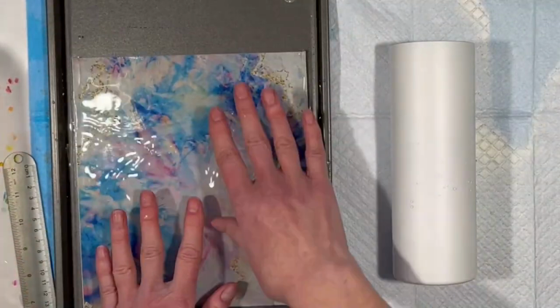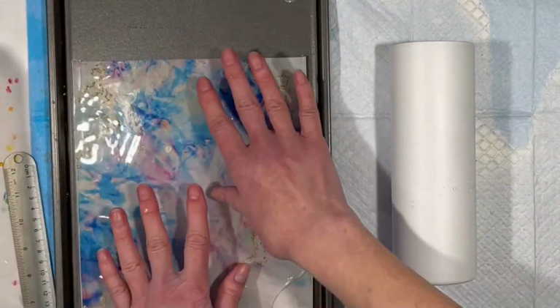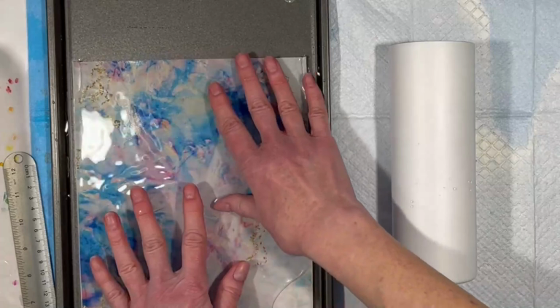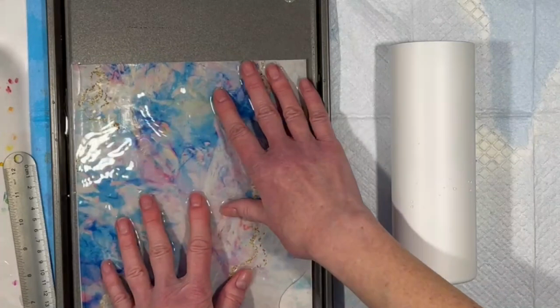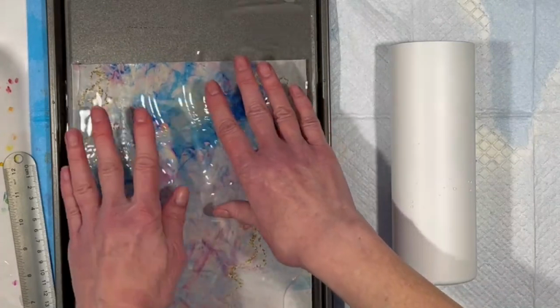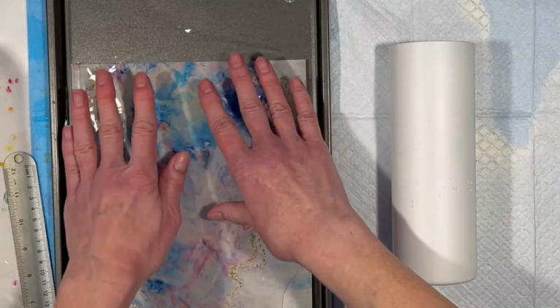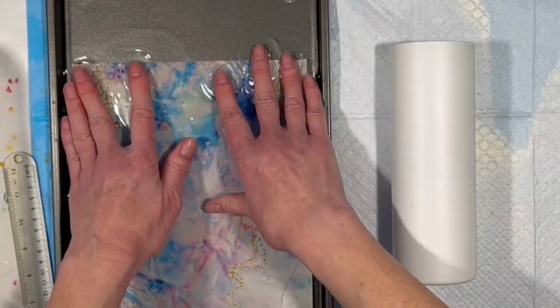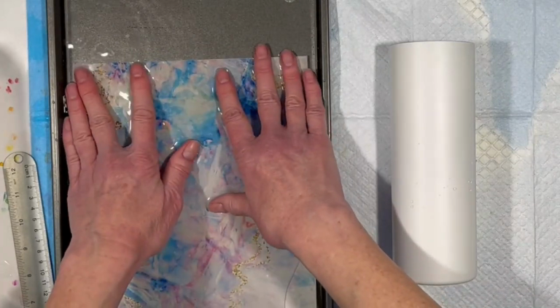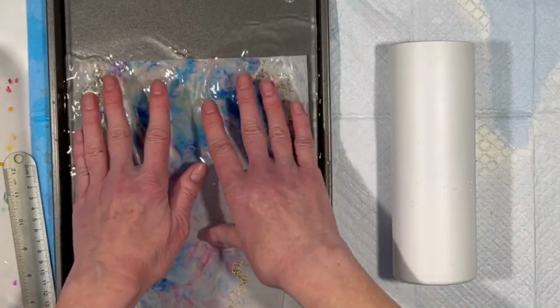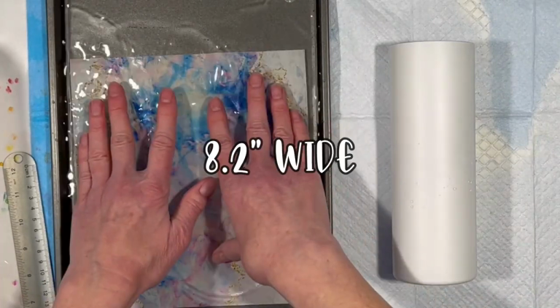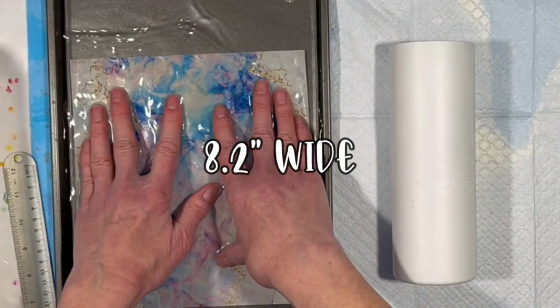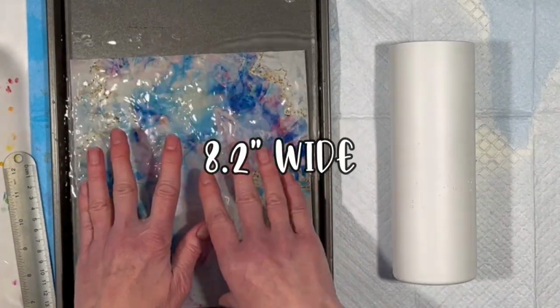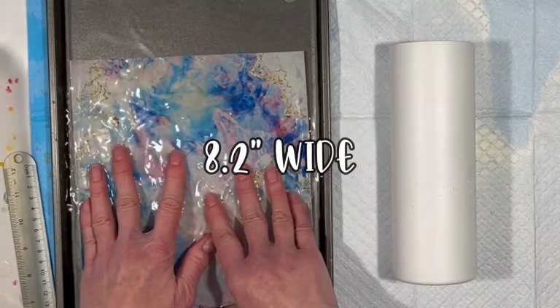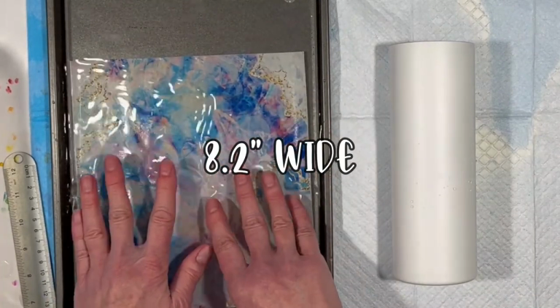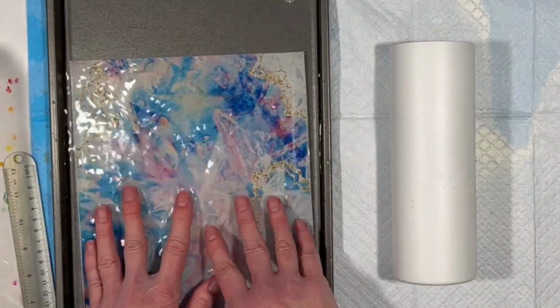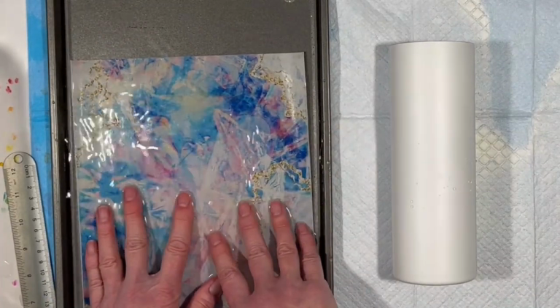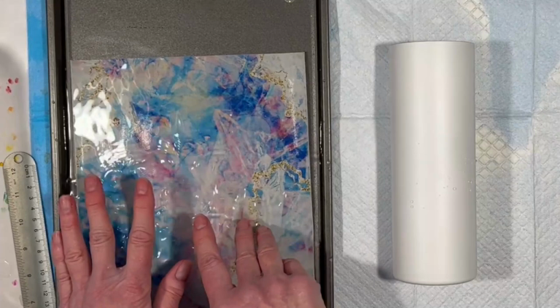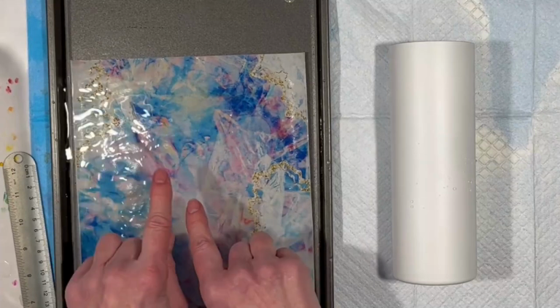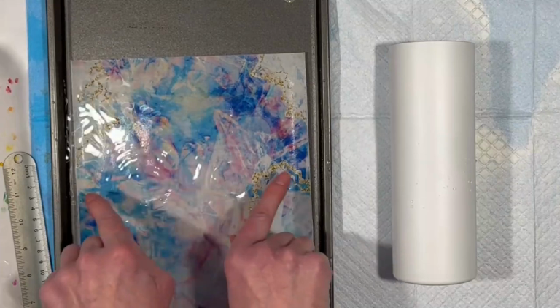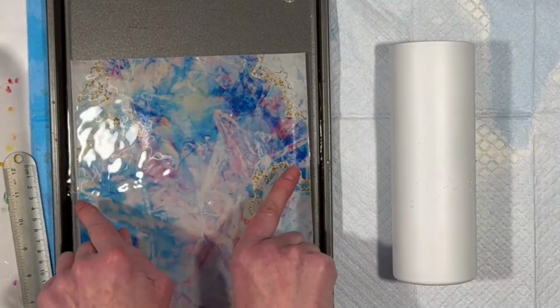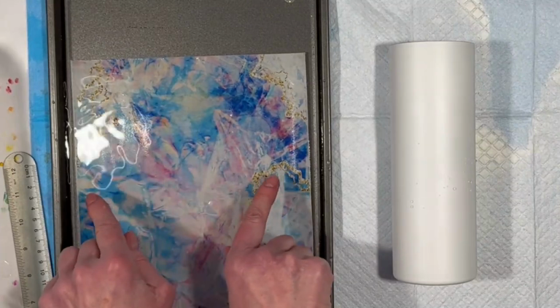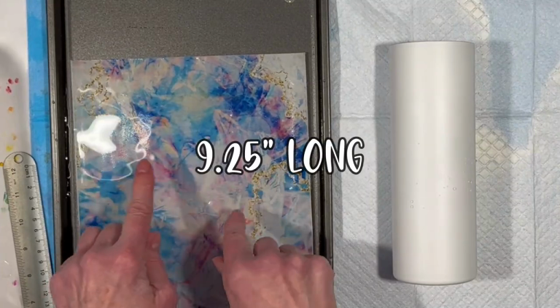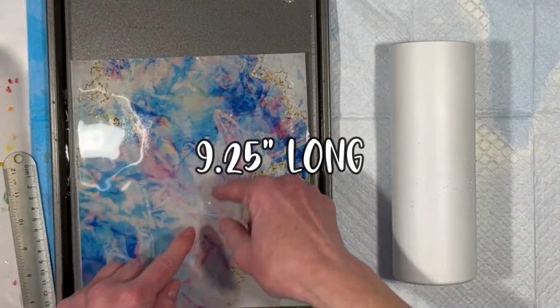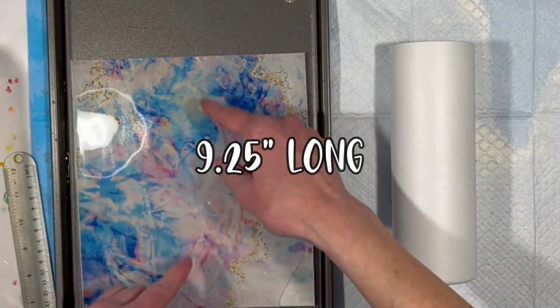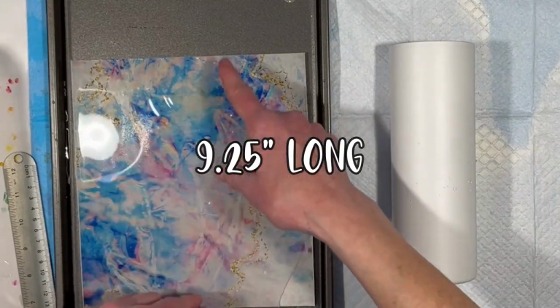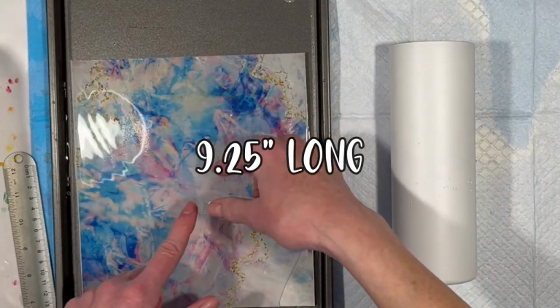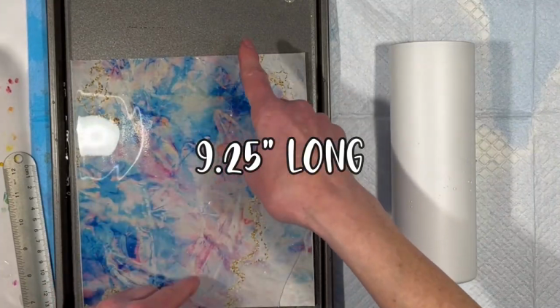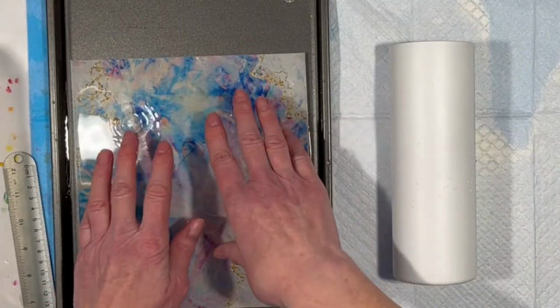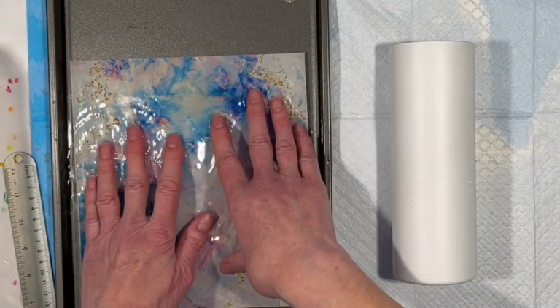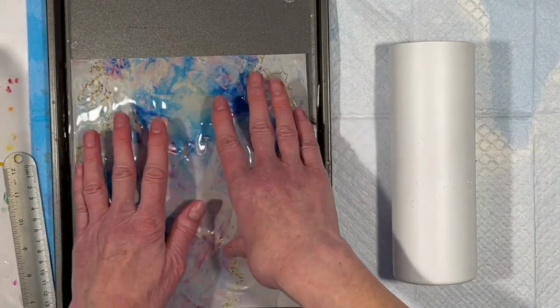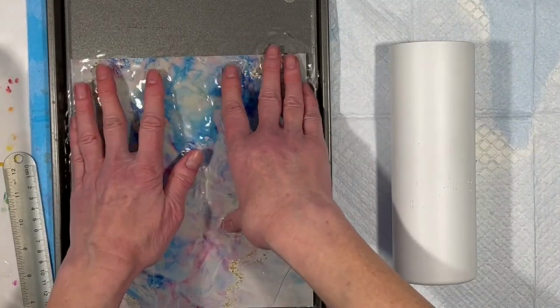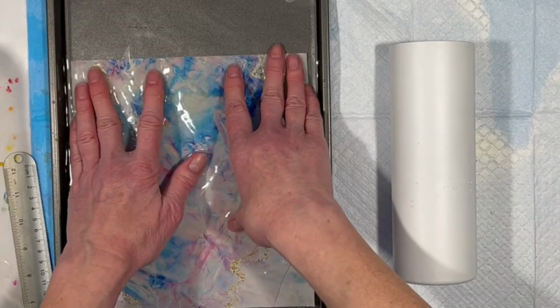This graphic, I believe, is sized at 8.2 inches by 9.25 inches — something like that.